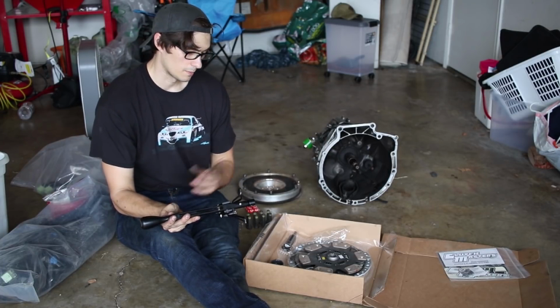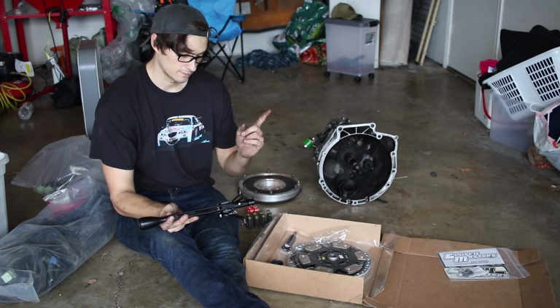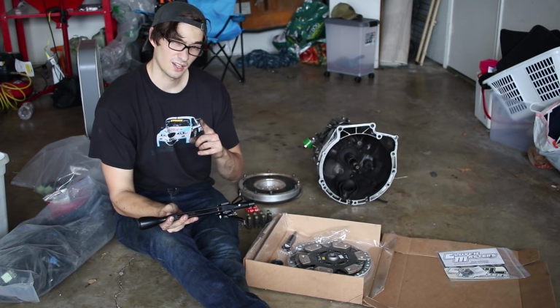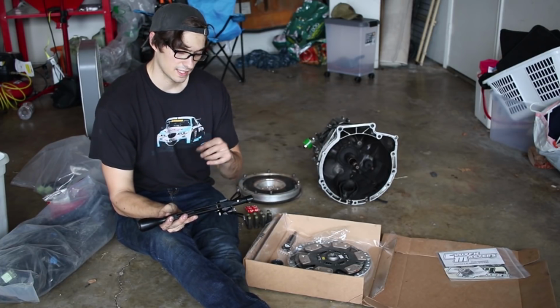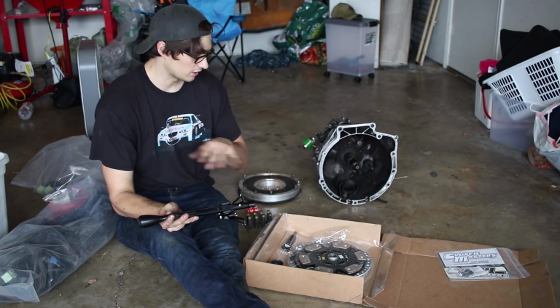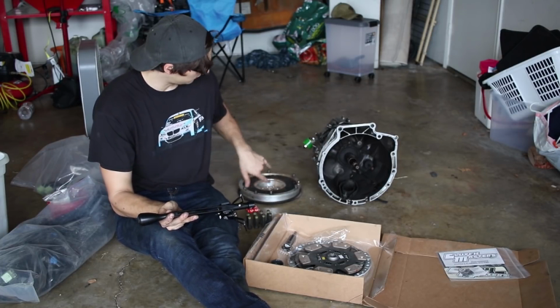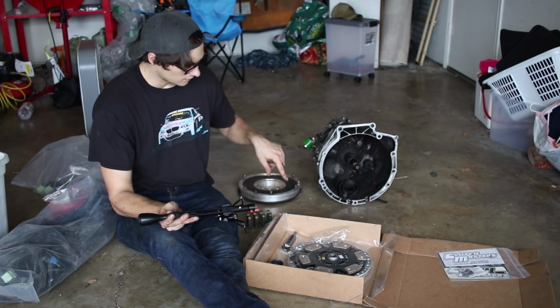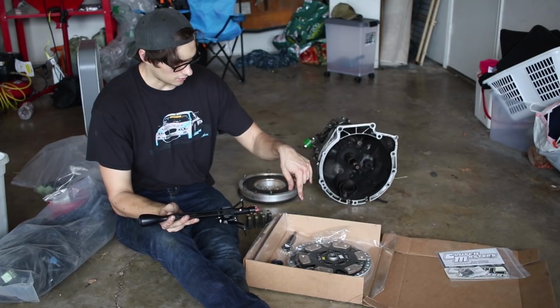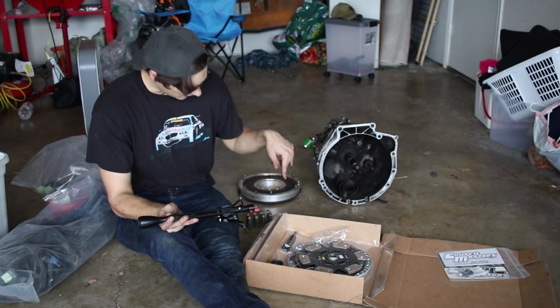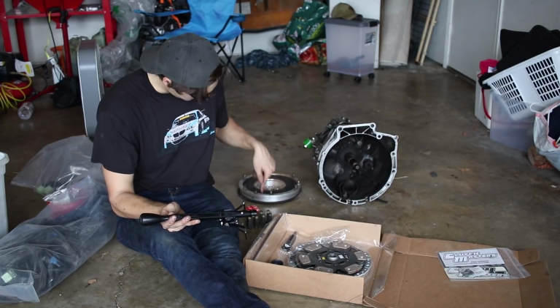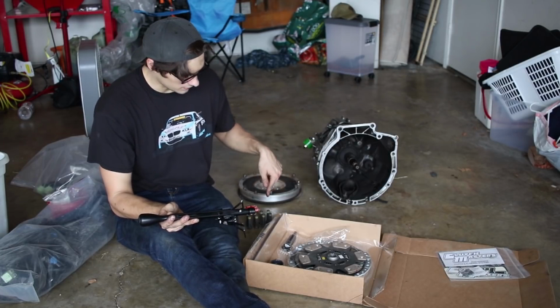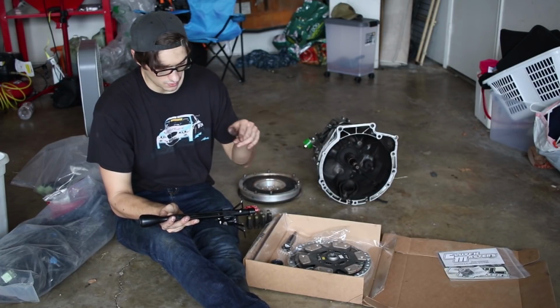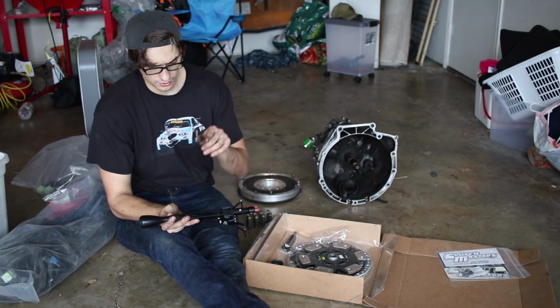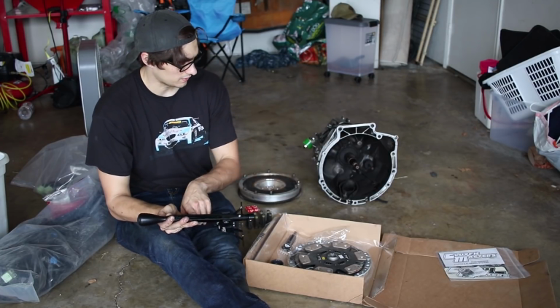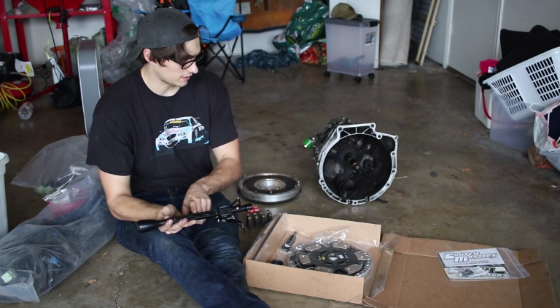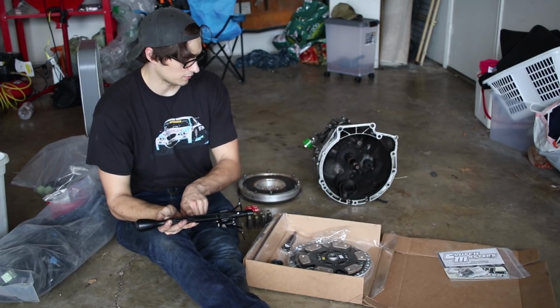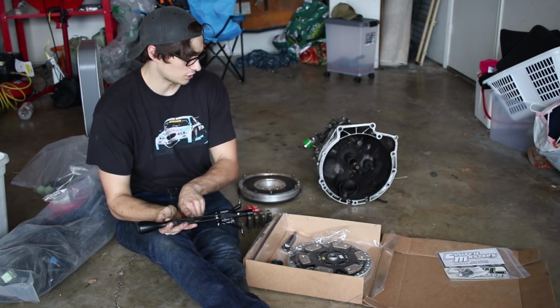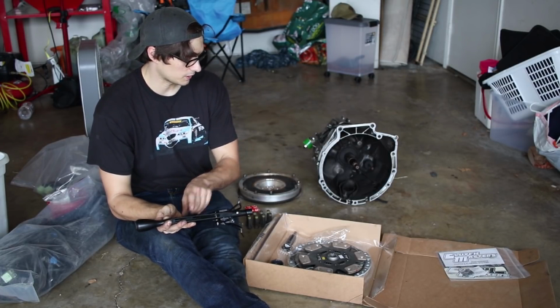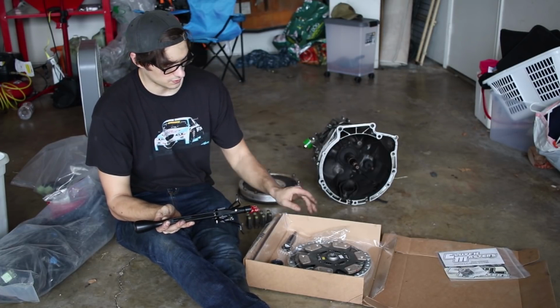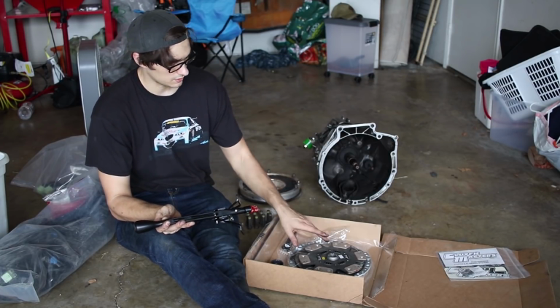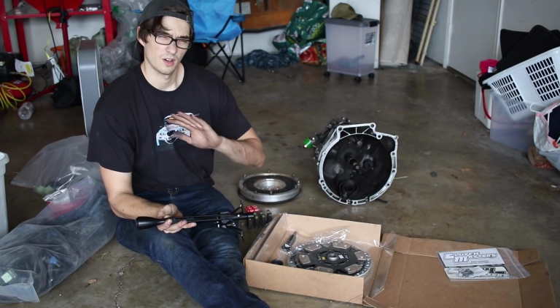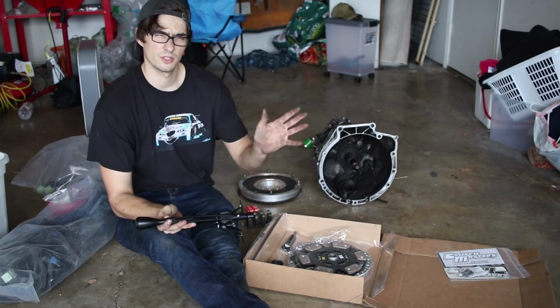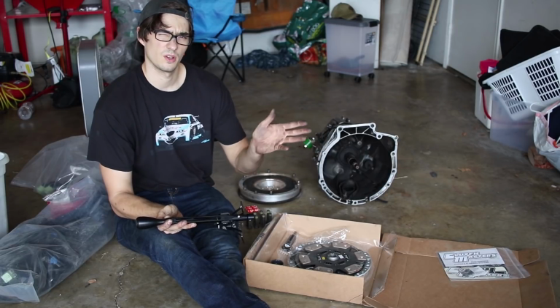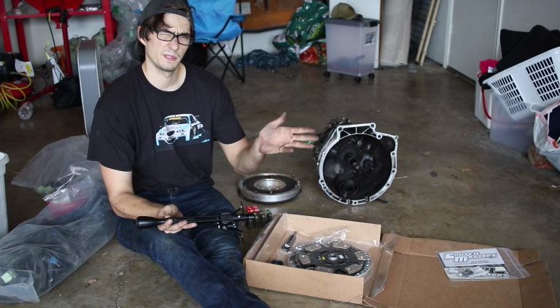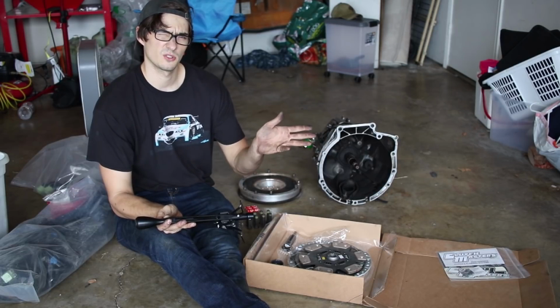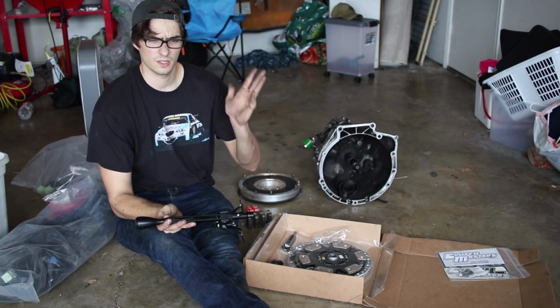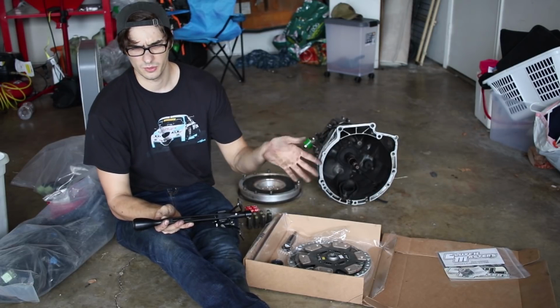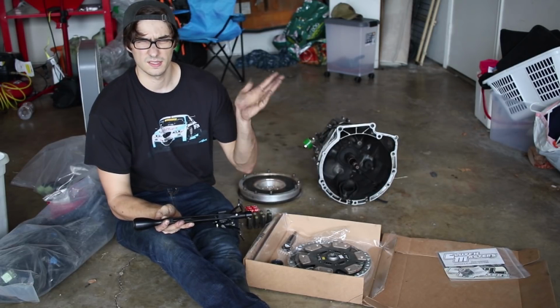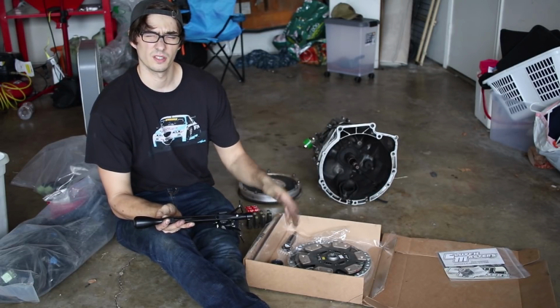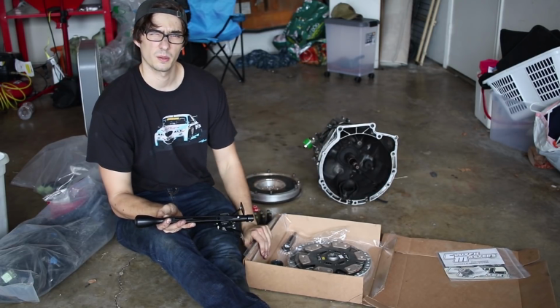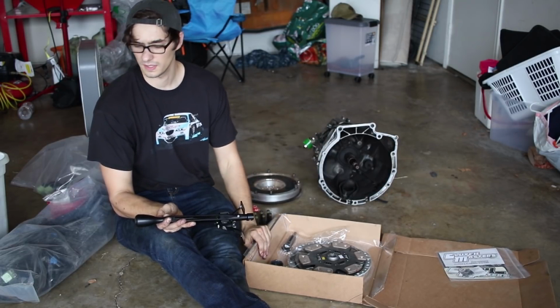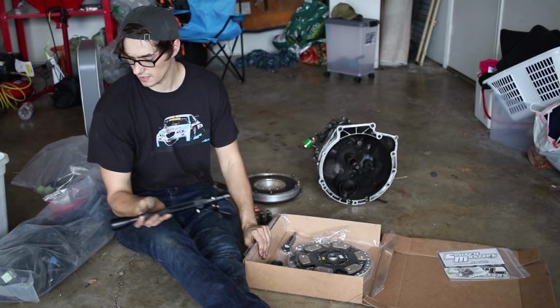Like always, guys, all this stuff — all the SCP parts, all the racing shifter parts, the clutch — will be in the description with all the links, all the part numbers, and things like that.